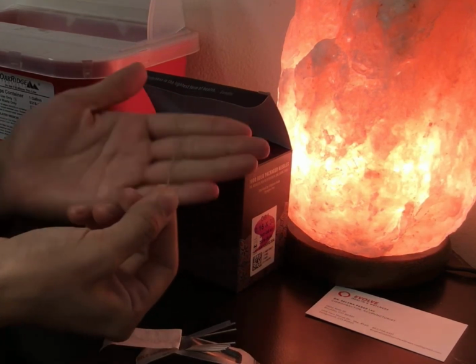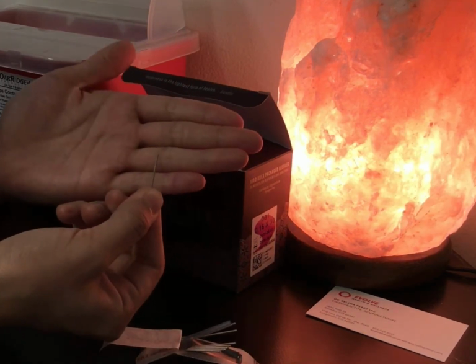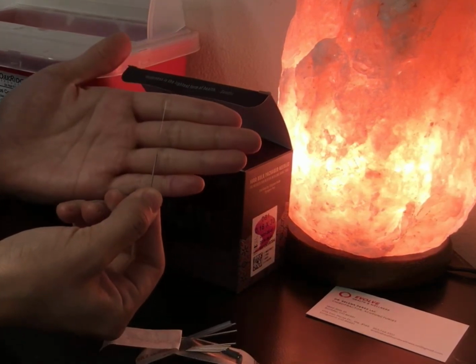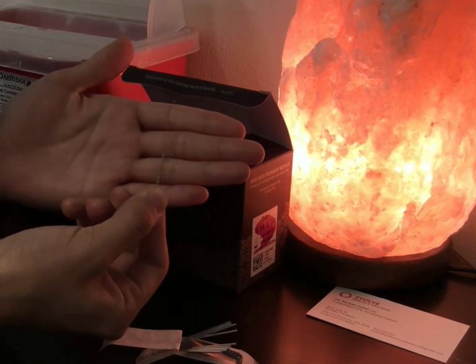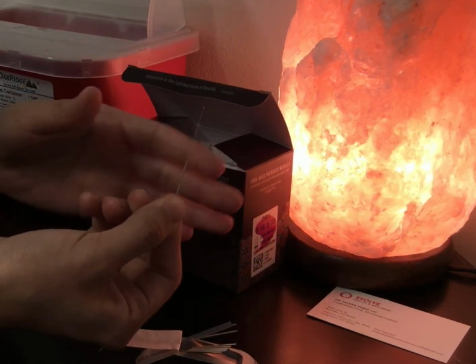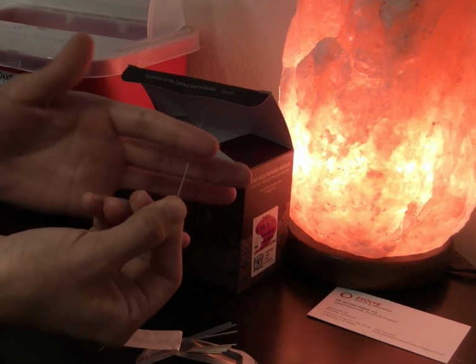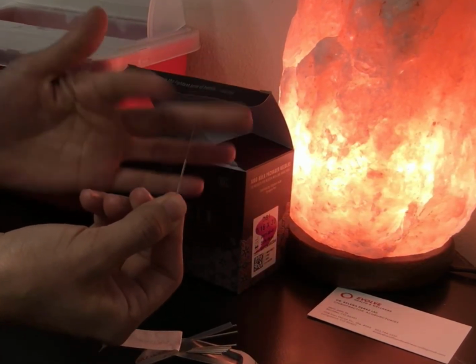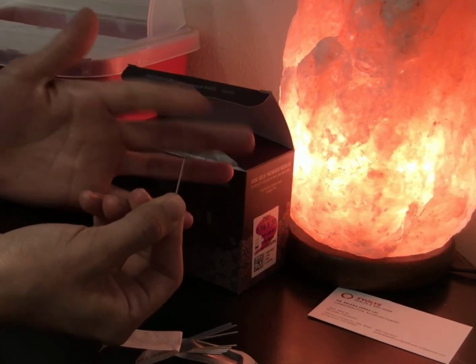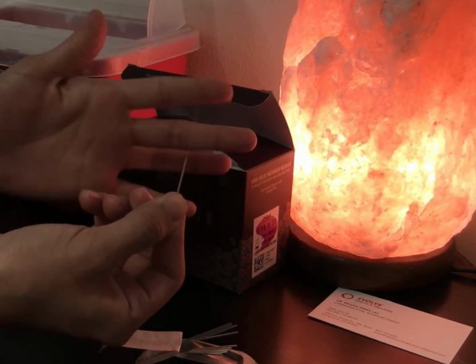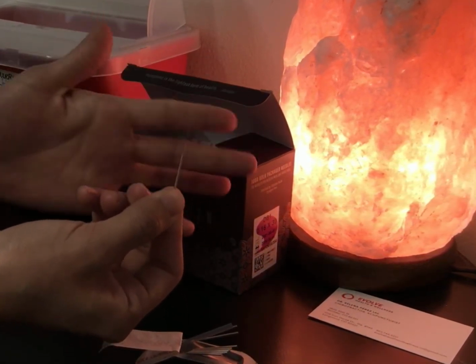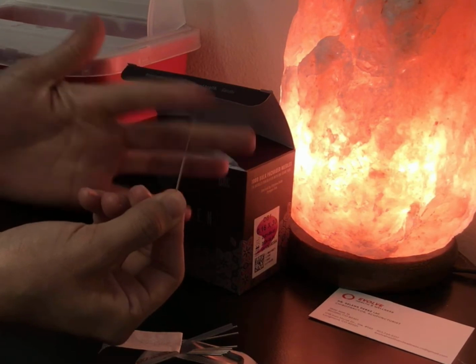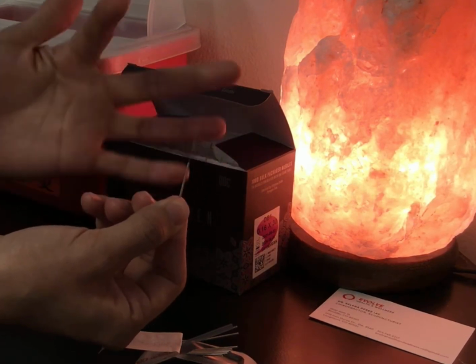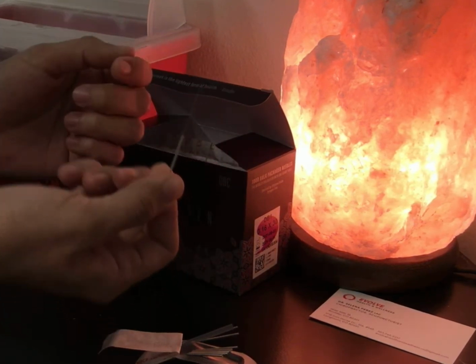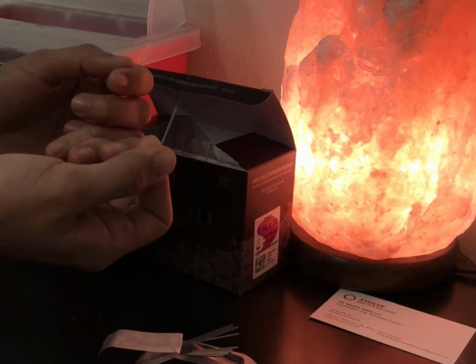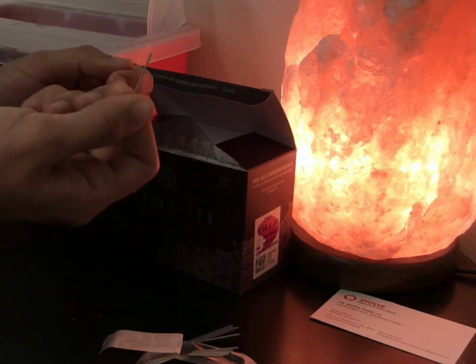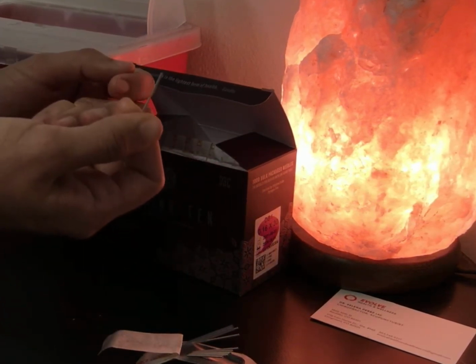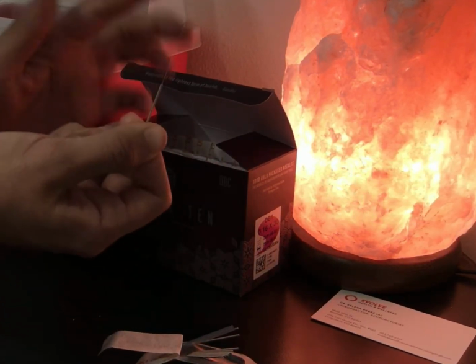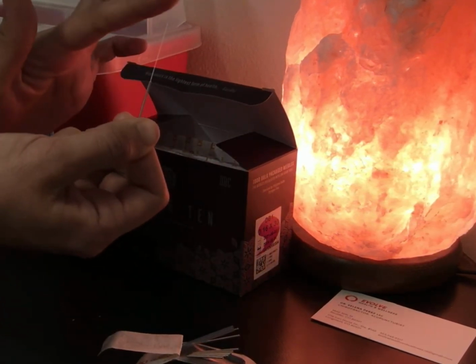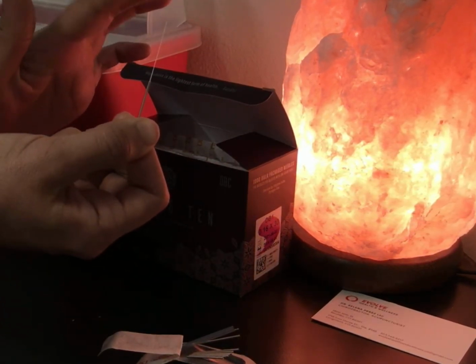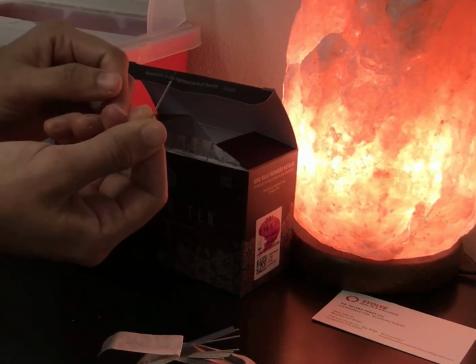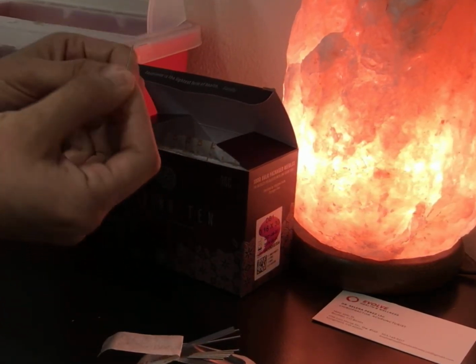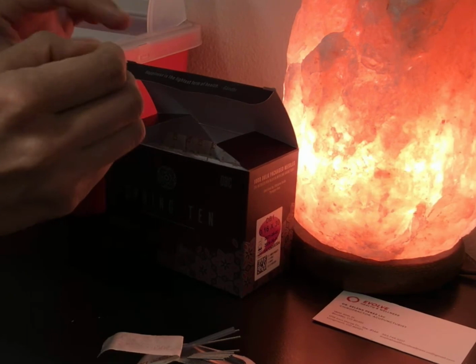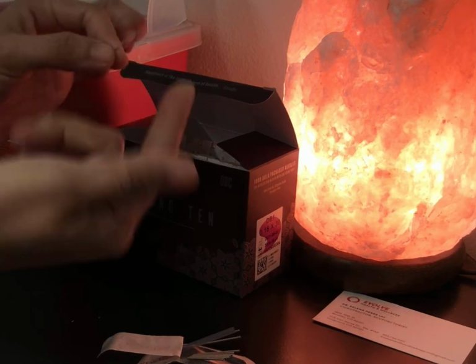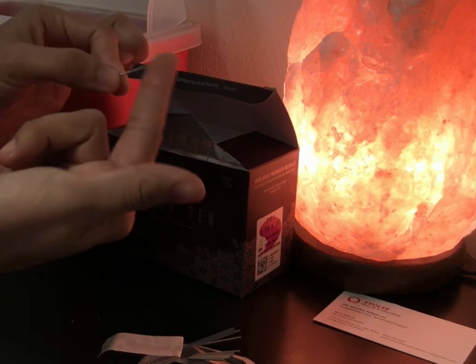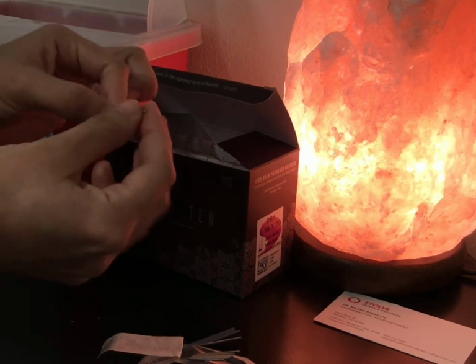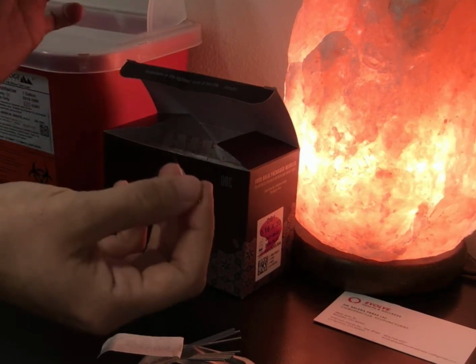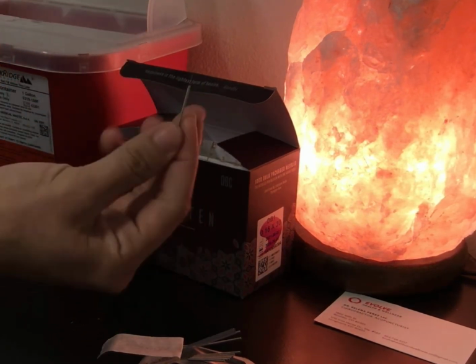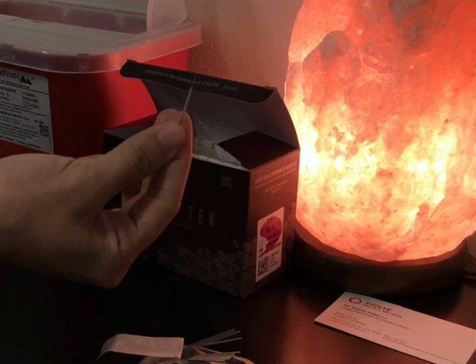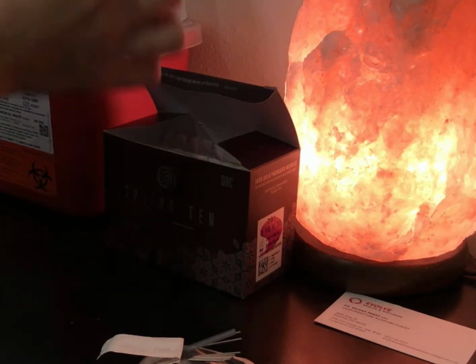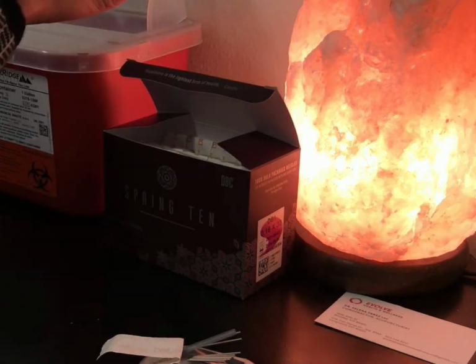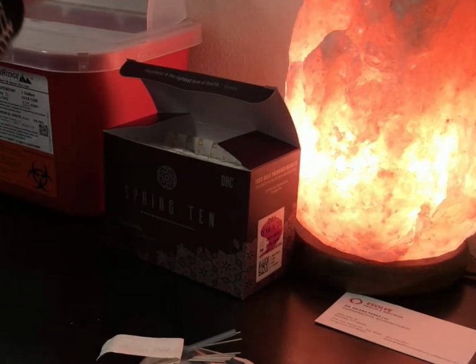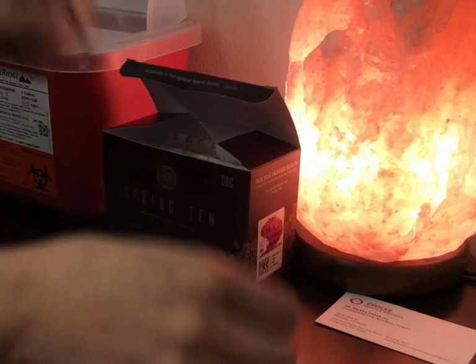As you can see, these are very thin needles. They're very solid, they don't have a bevel — they have a pointed tip so as to break the surface of the skin much more easily. Since I was playing around with this needle, I am disposing of it properly in the sharps container.